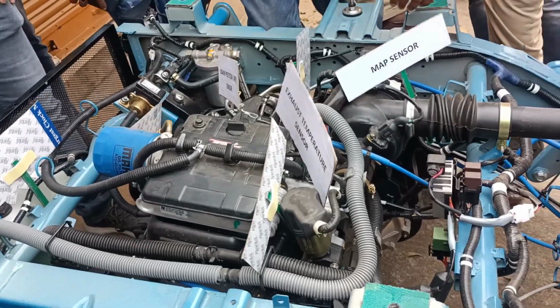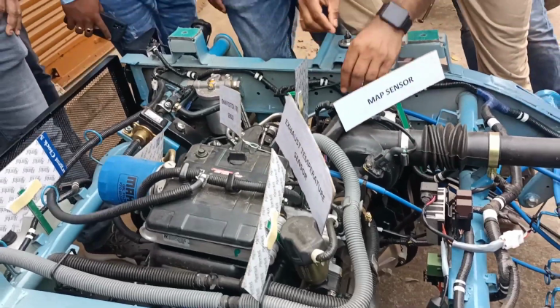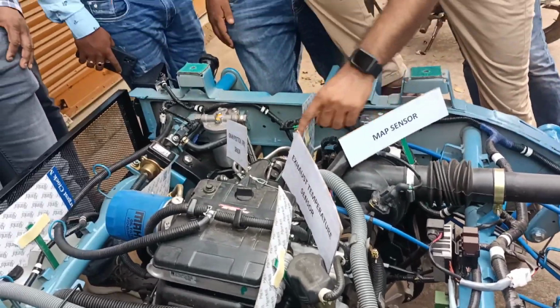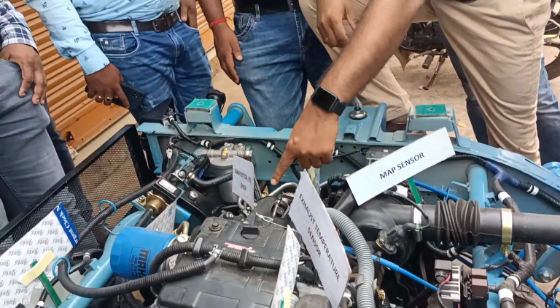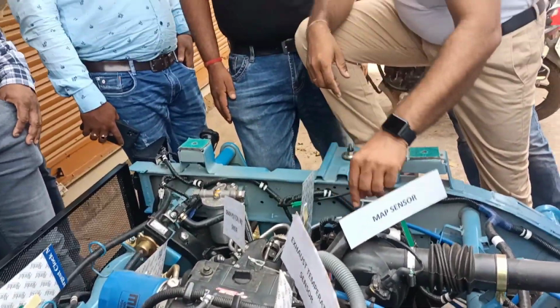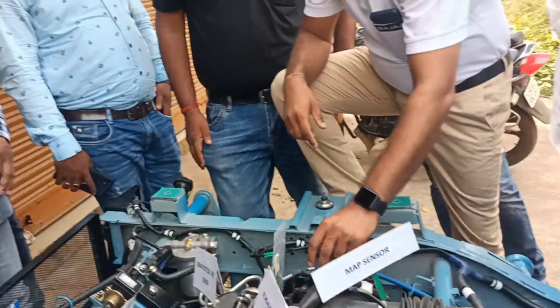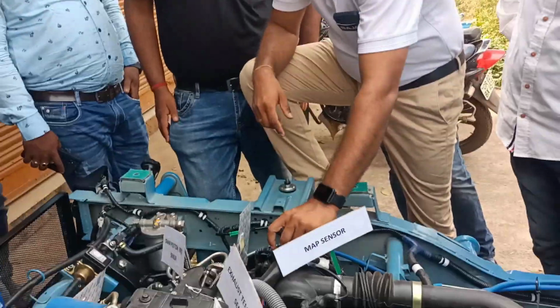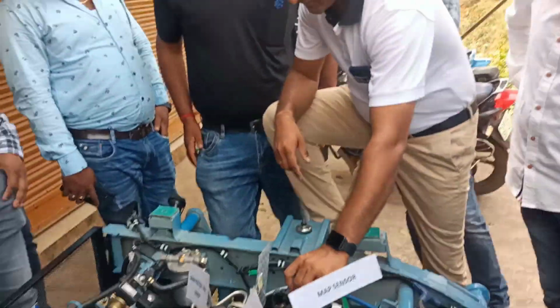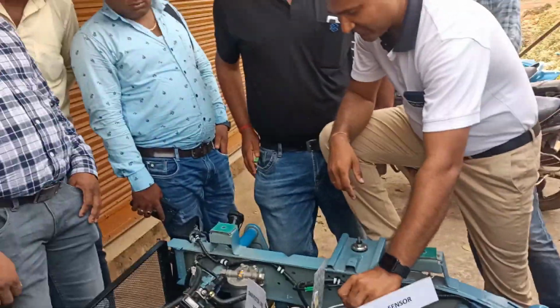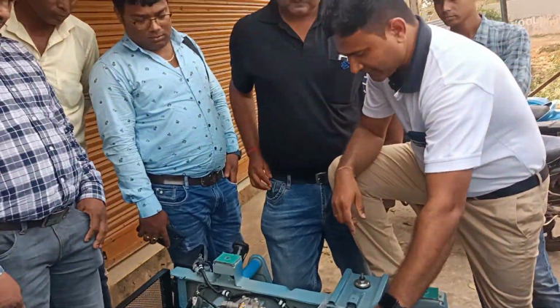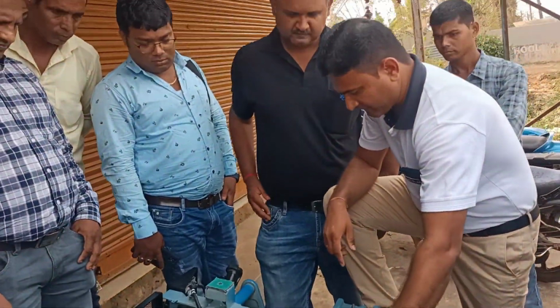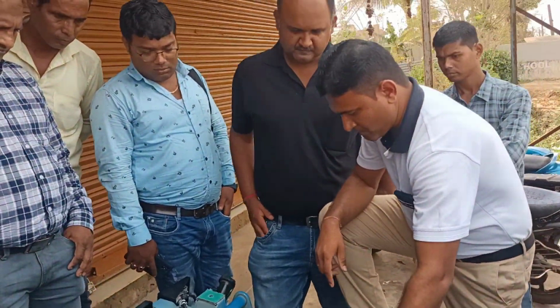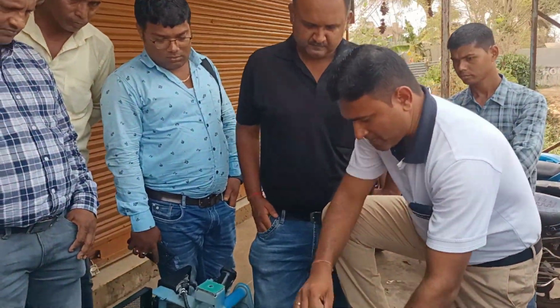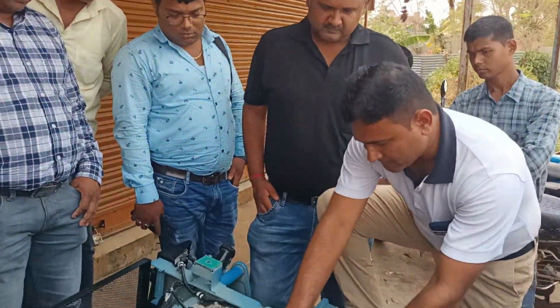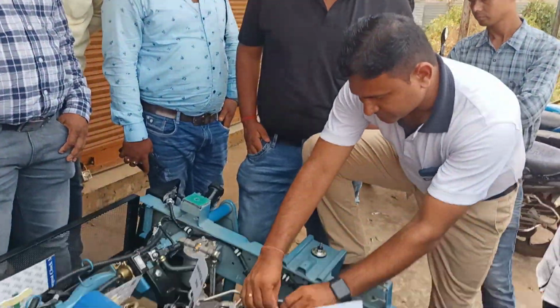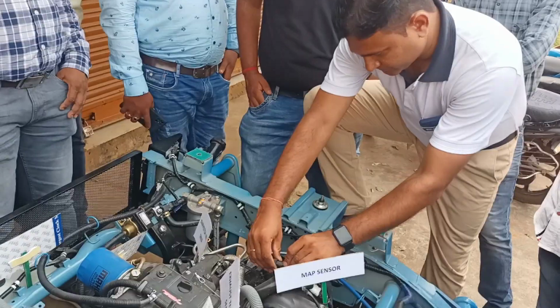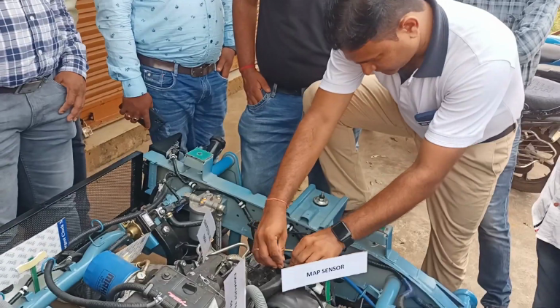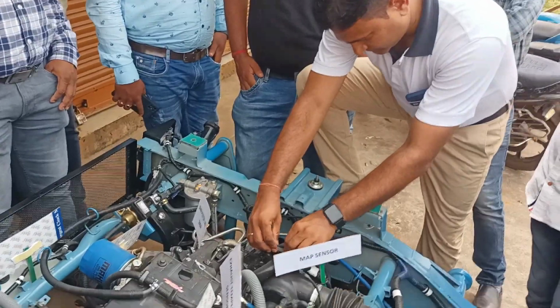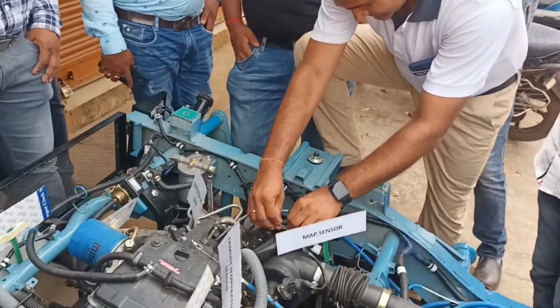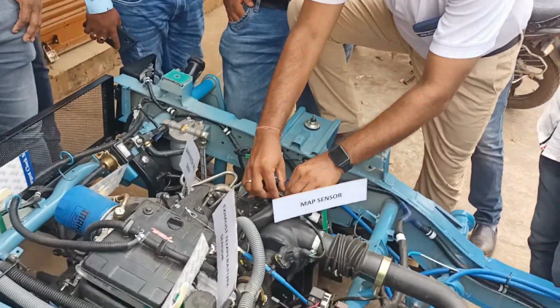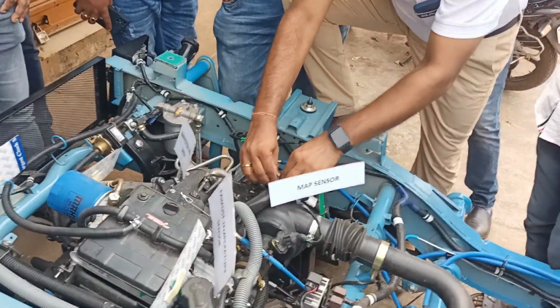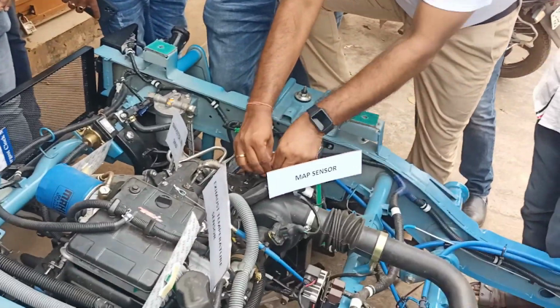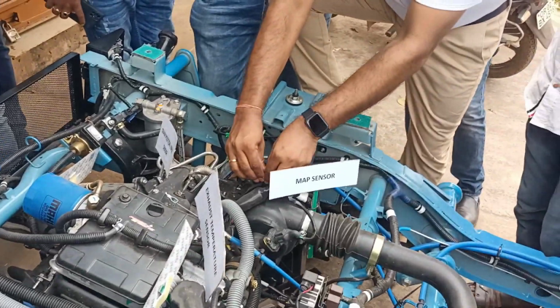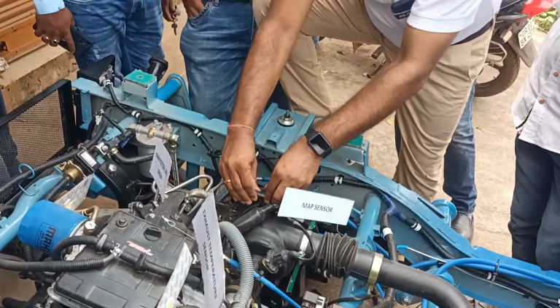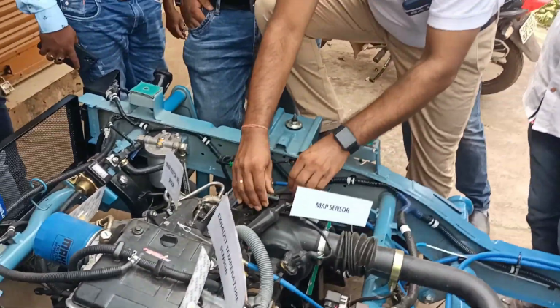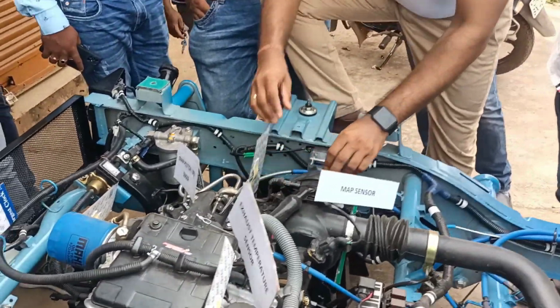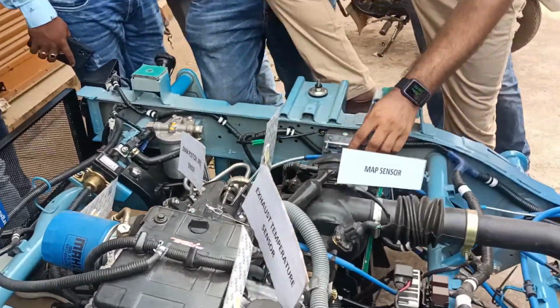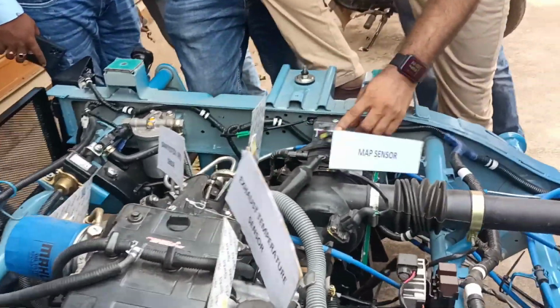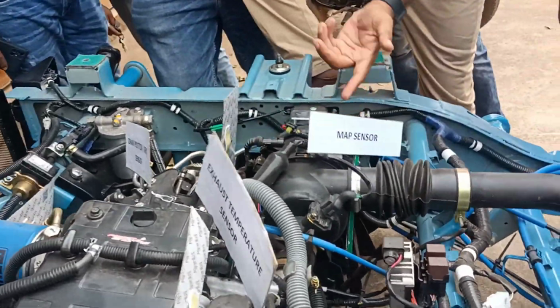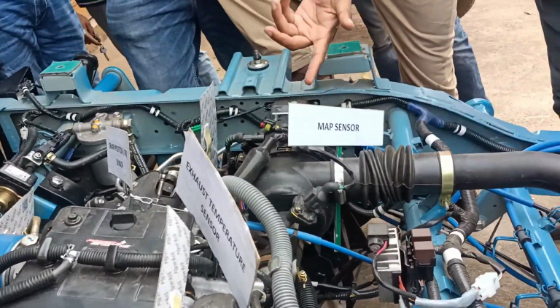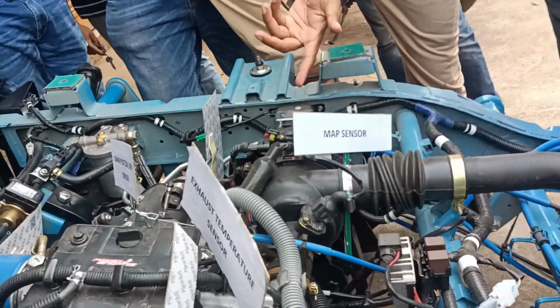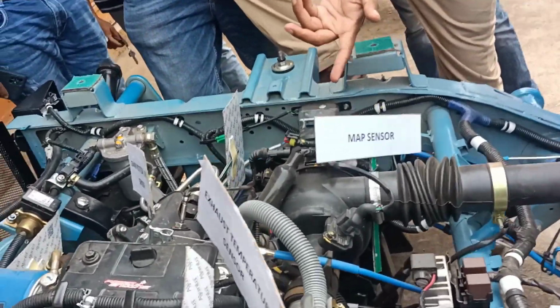I am going to get the fuel system. I will get the fuel system and the engine will come back.